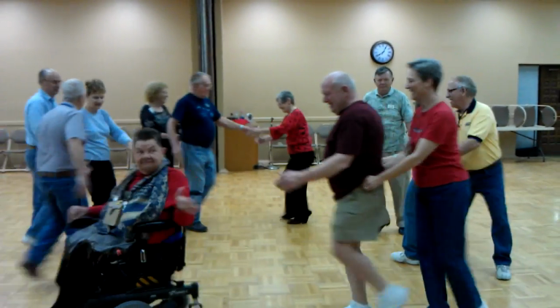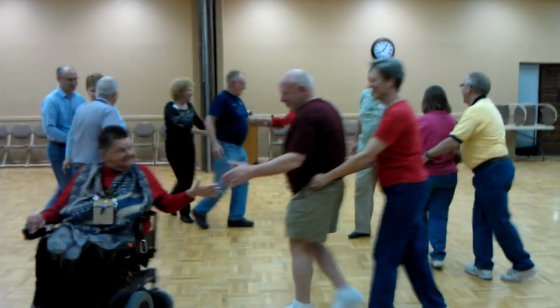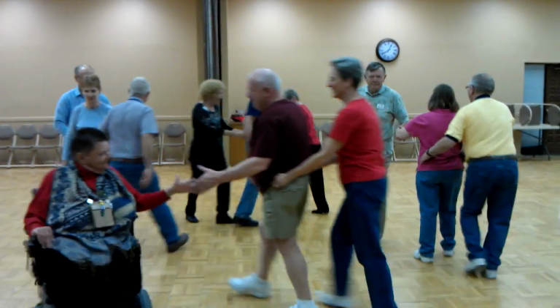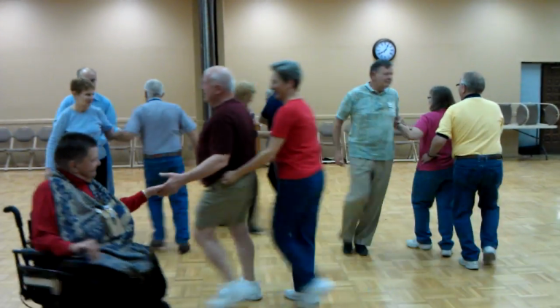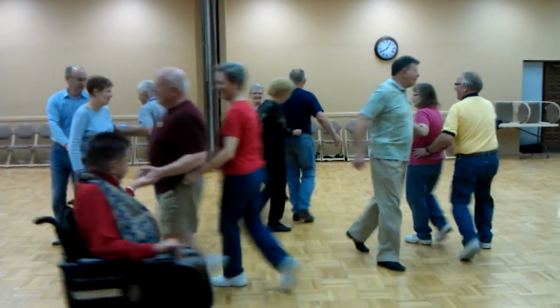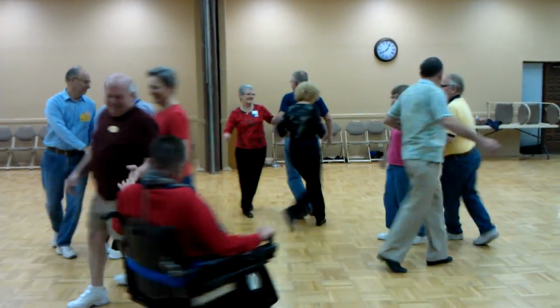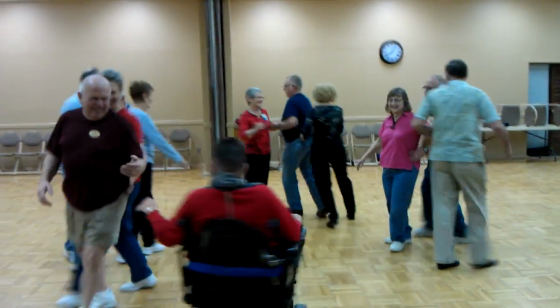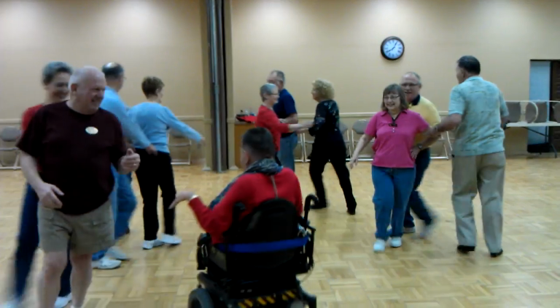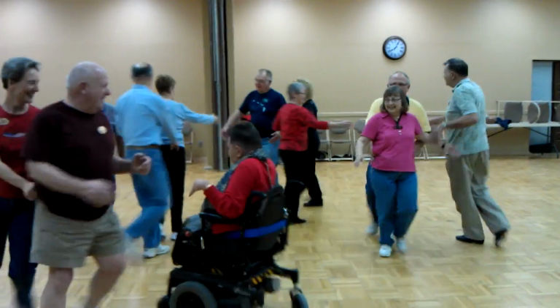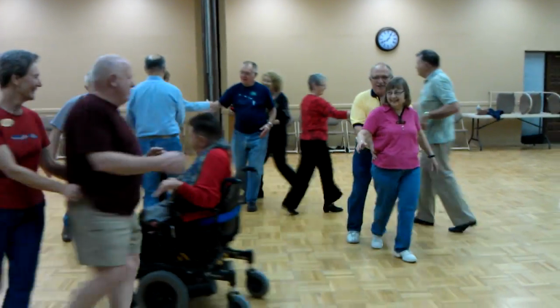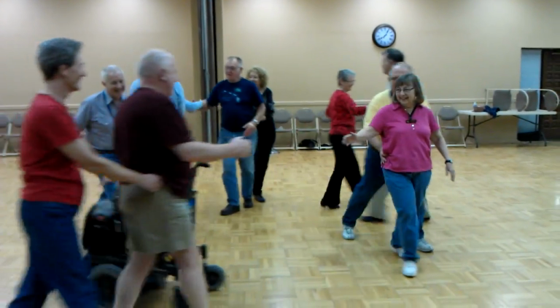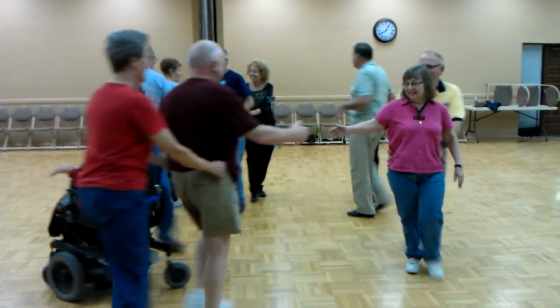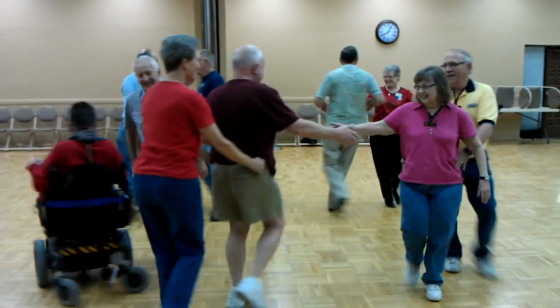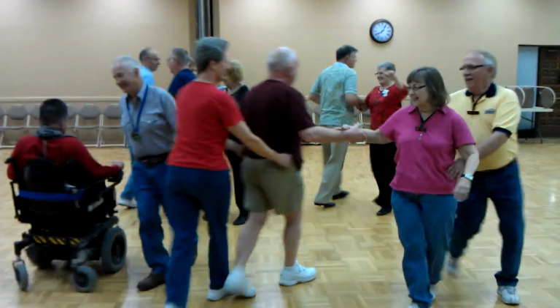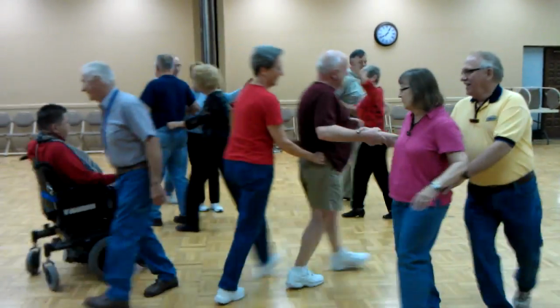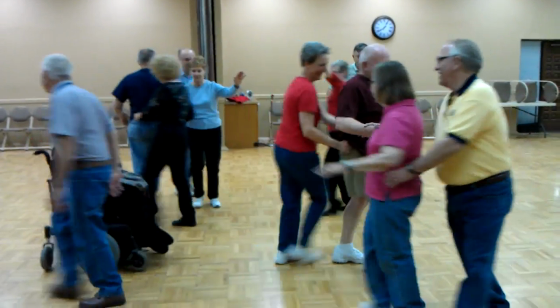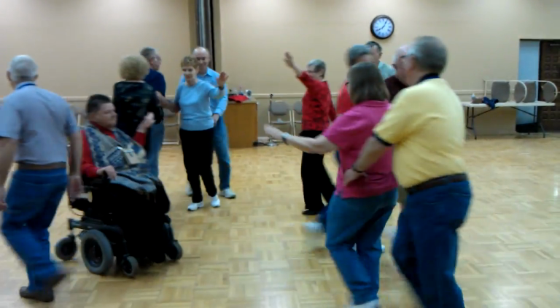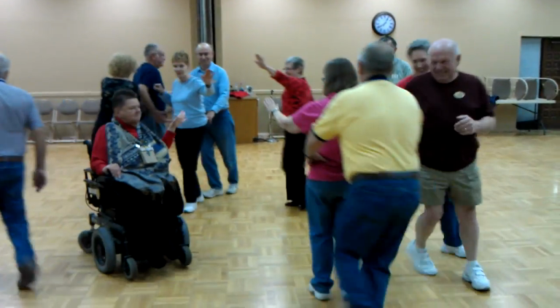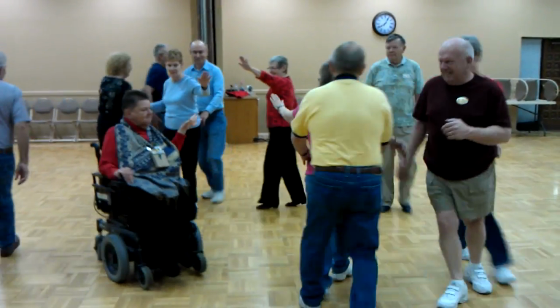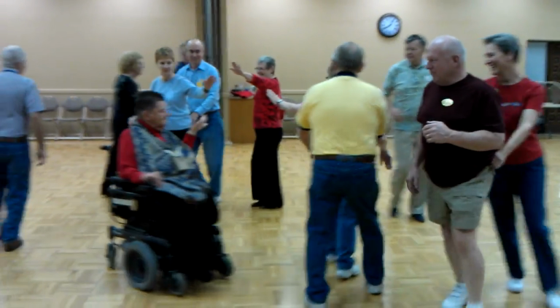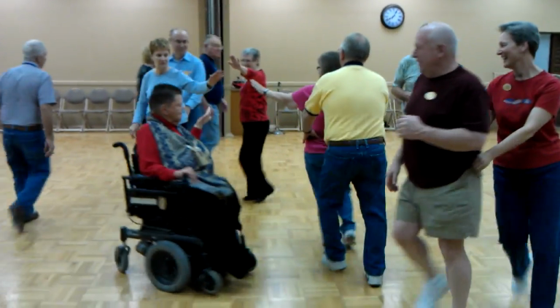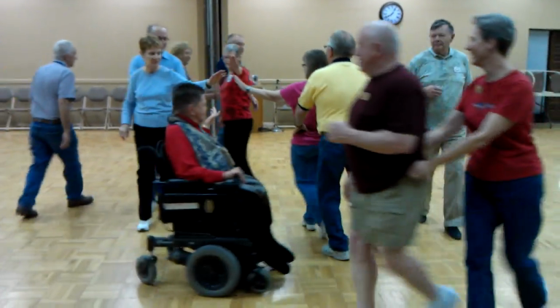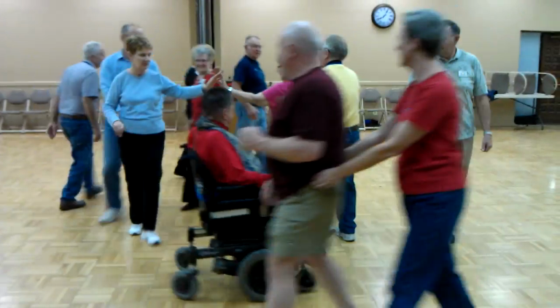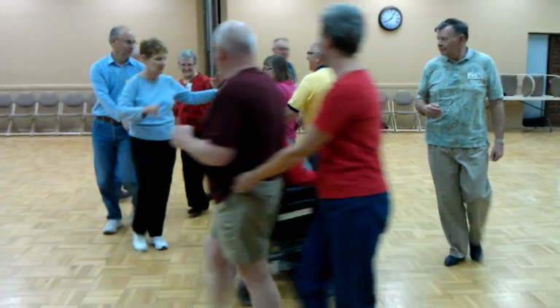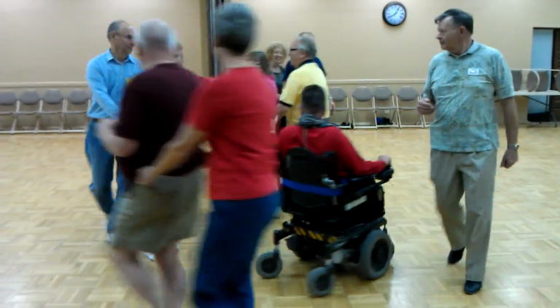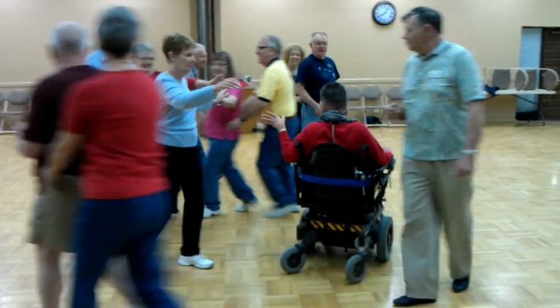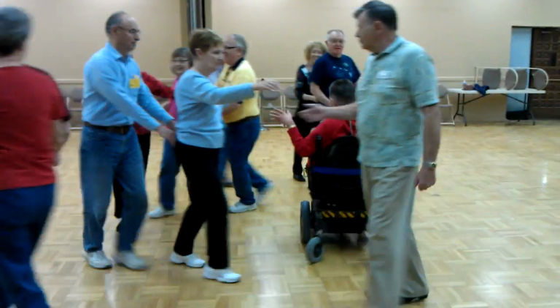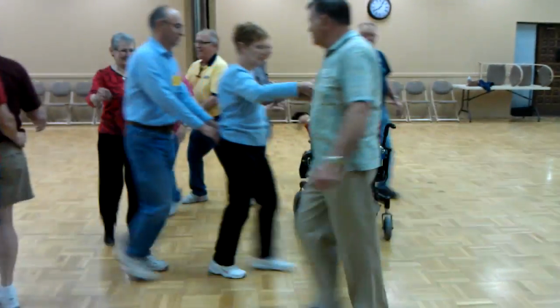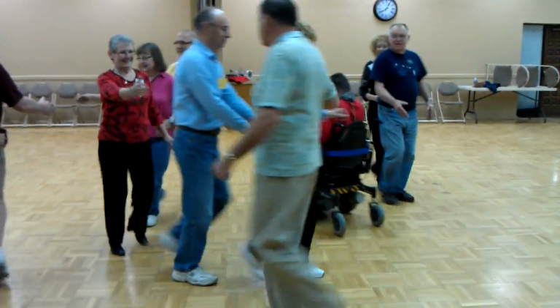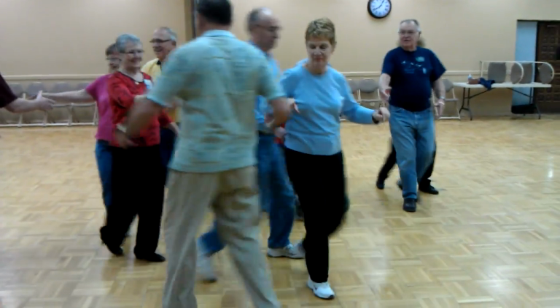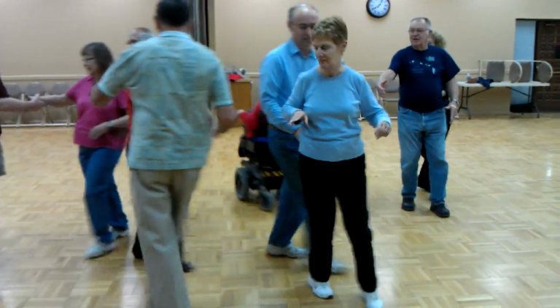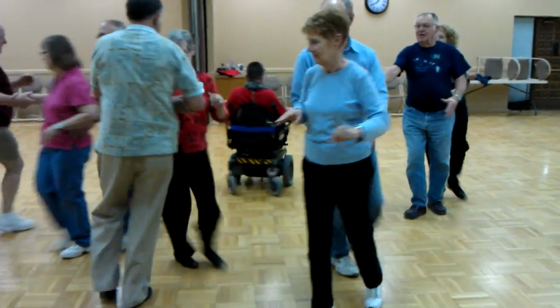All eight spin the top, swing half, girl star, boy move up to partner, spin it again, swing half, boy star, girl move up to partner.